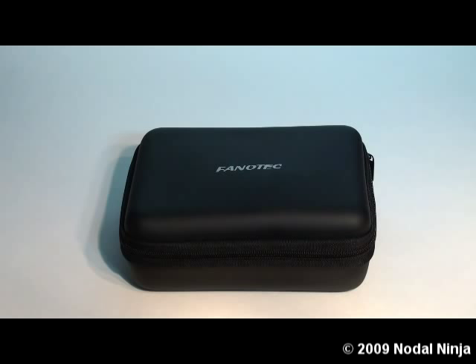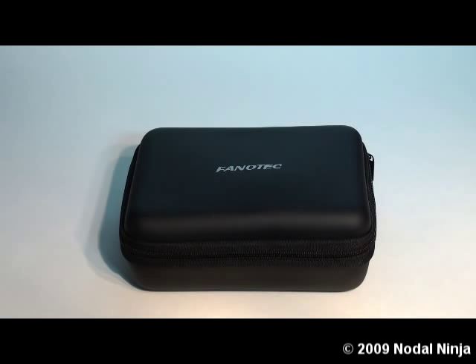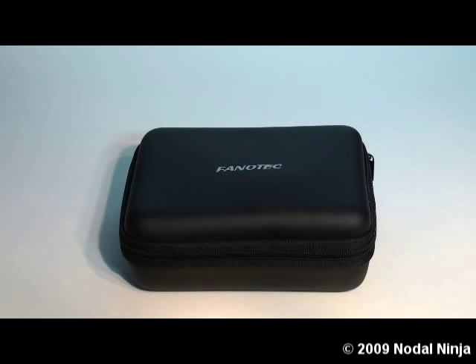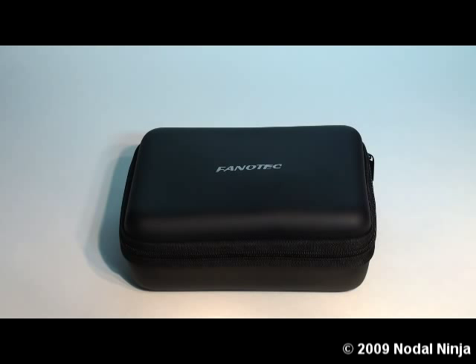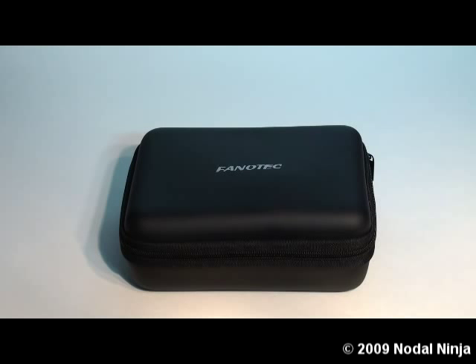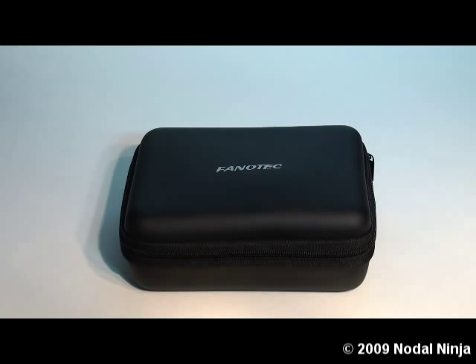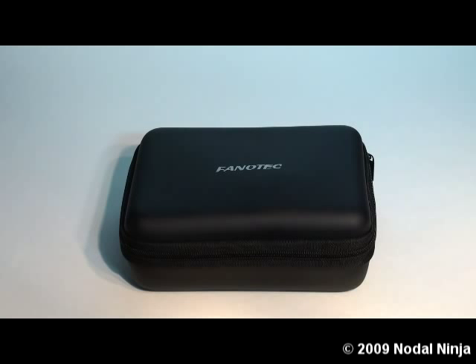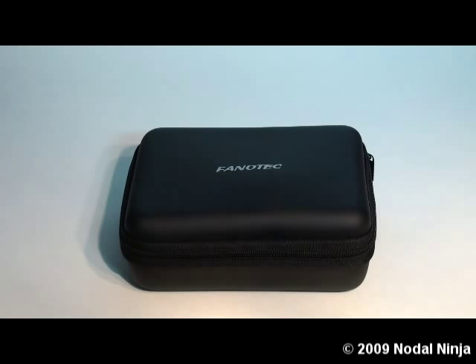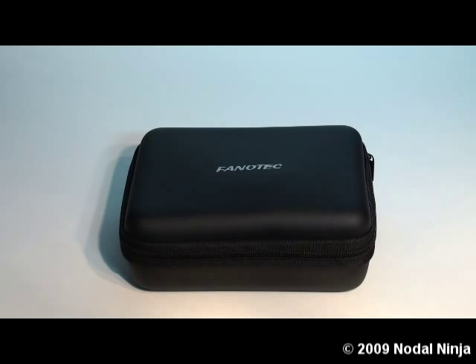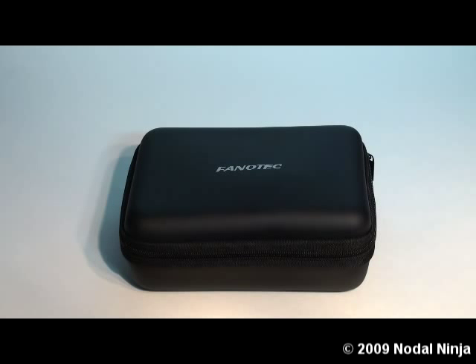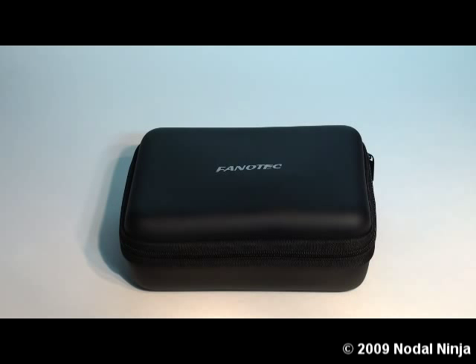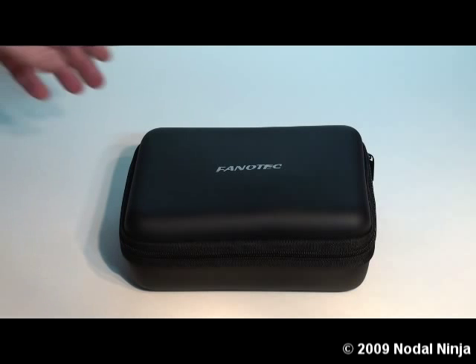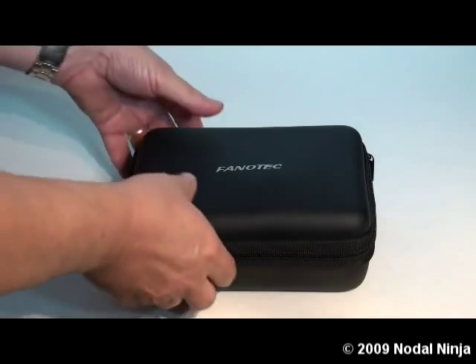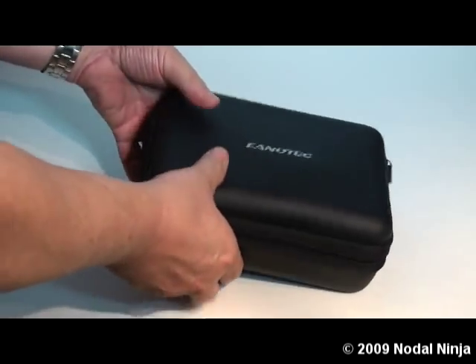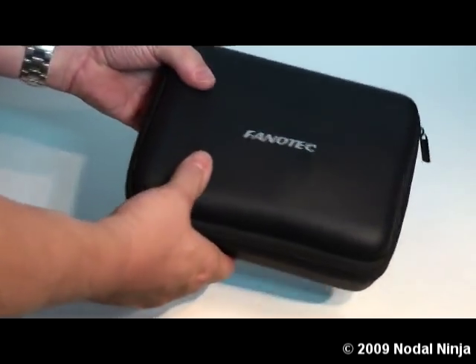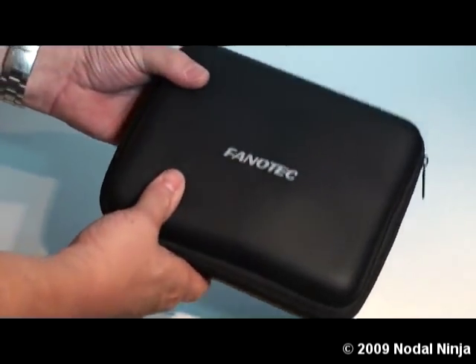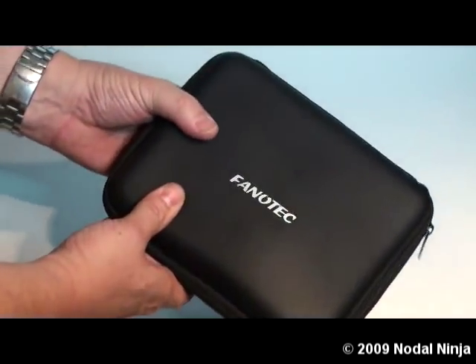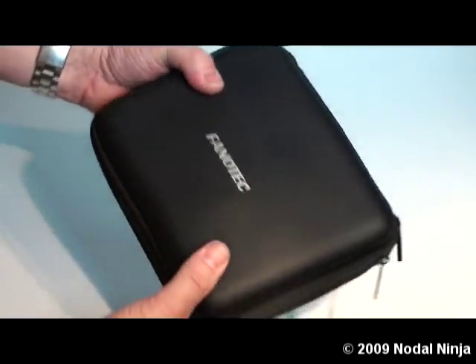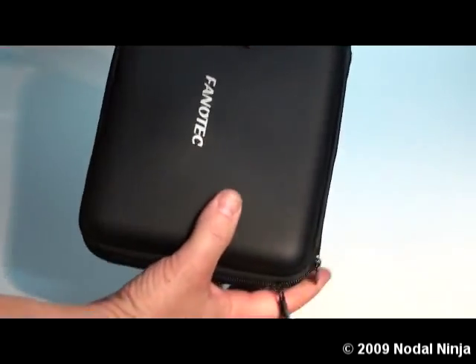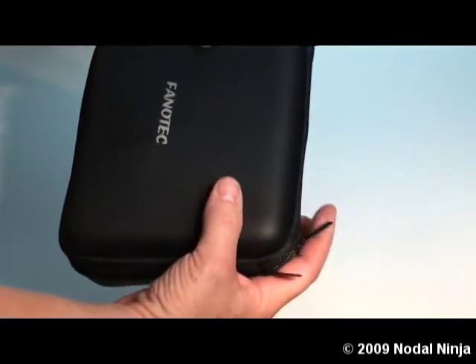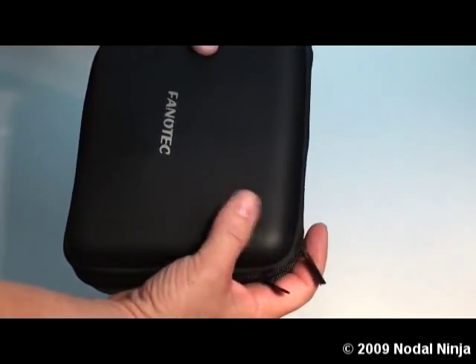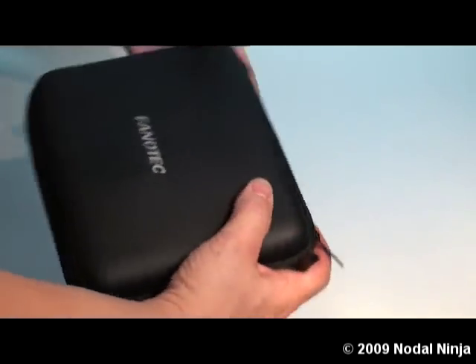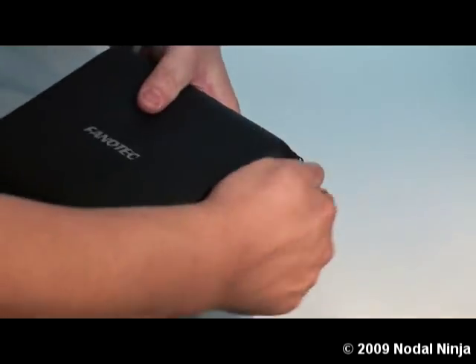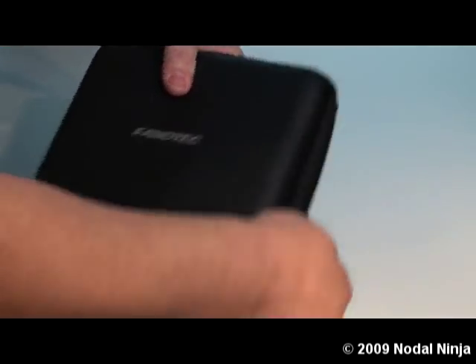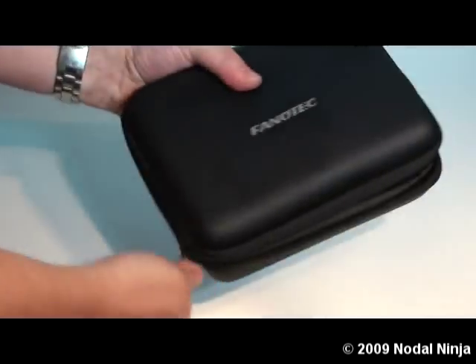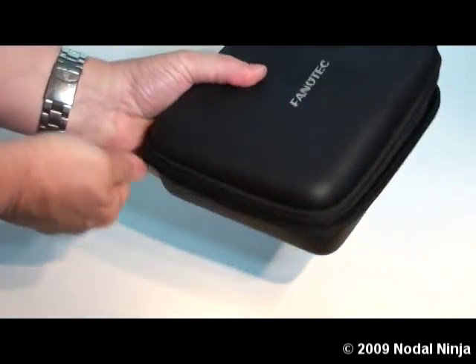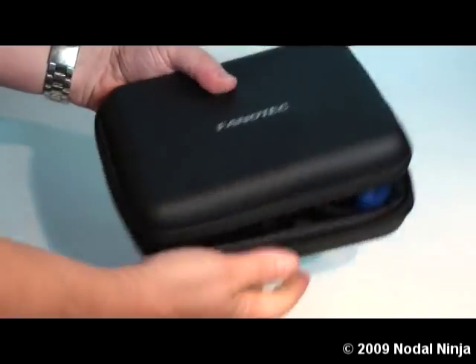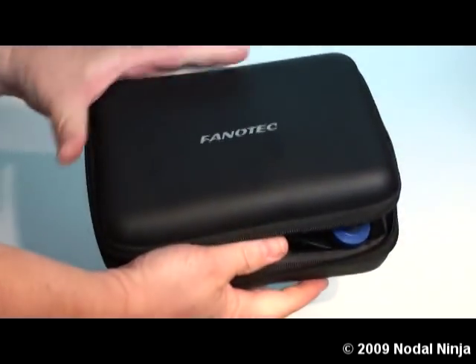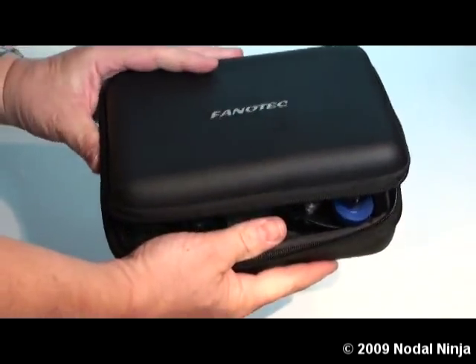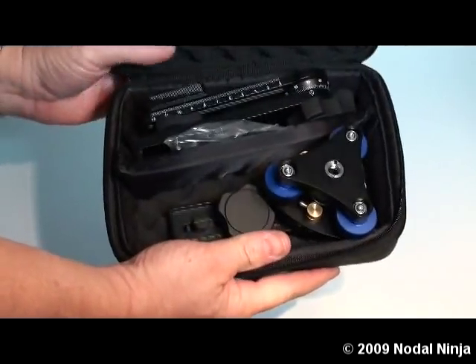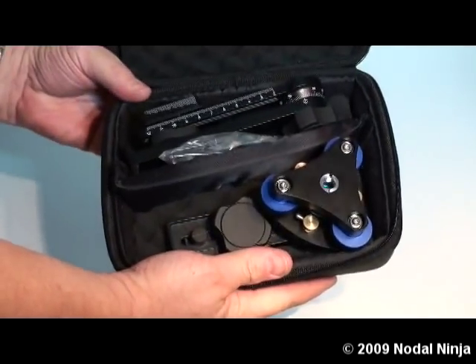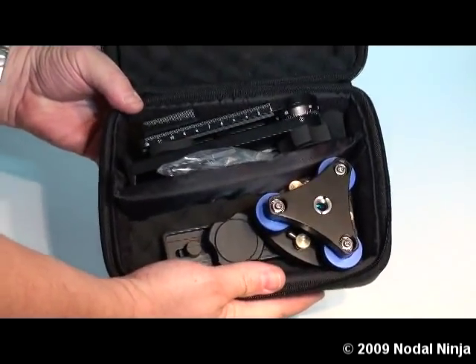This is the Nodal Ninja 3 with the RD3L rotator with built-in leveler. It comes in a nice hard-shelled case with dual zippers and a foam-lined interior.